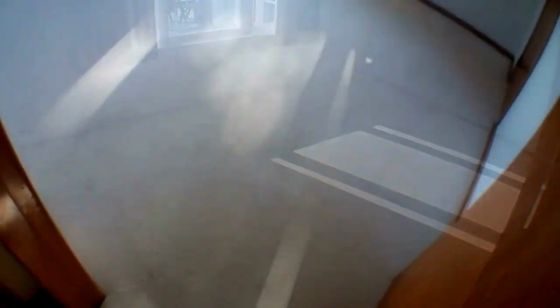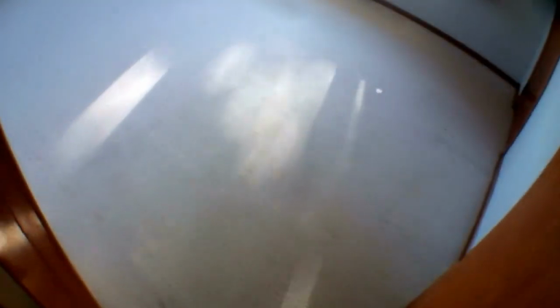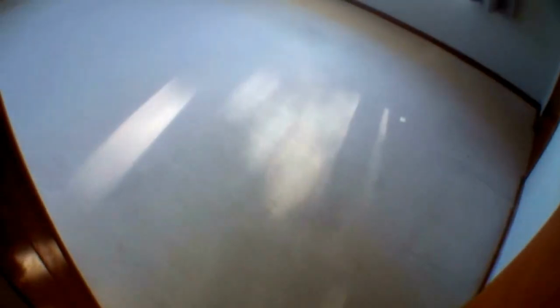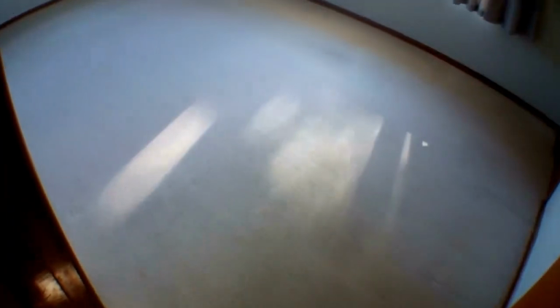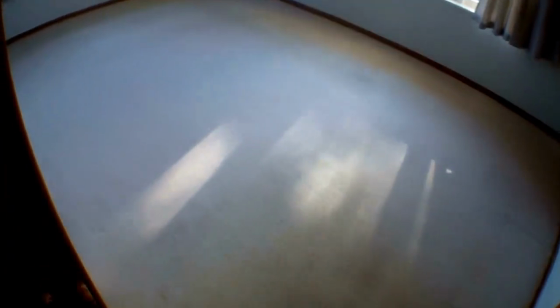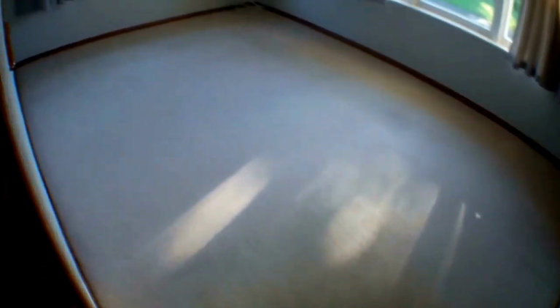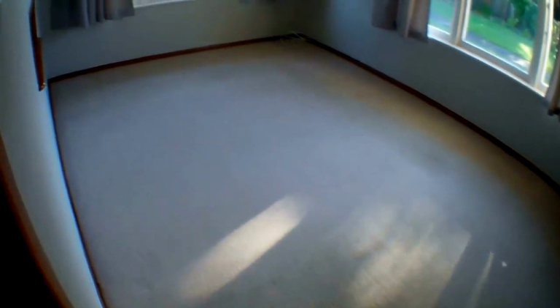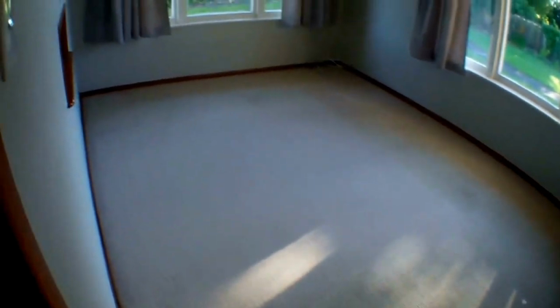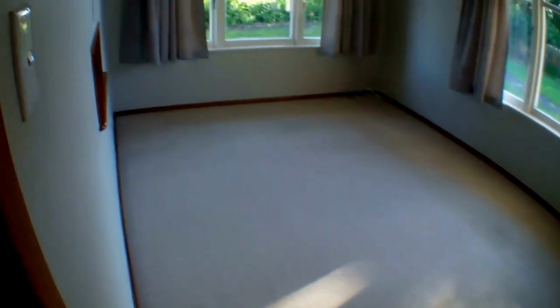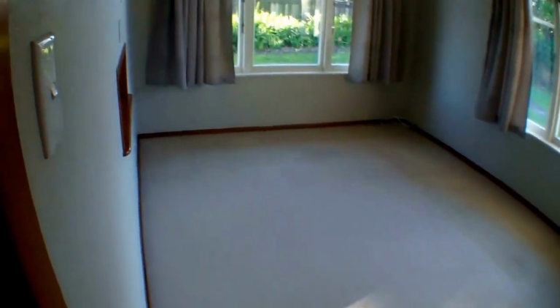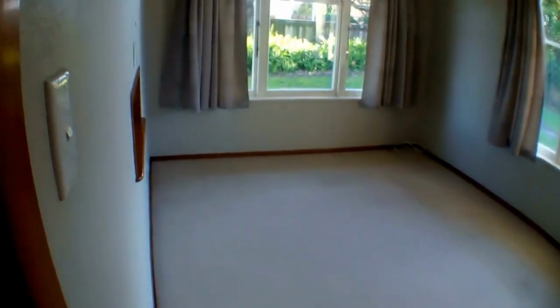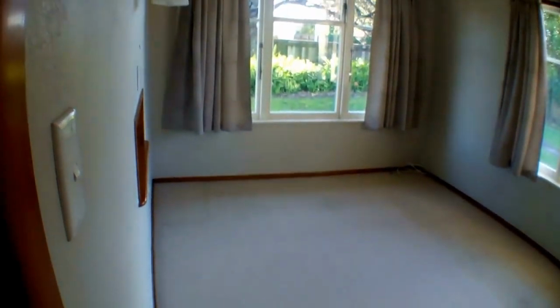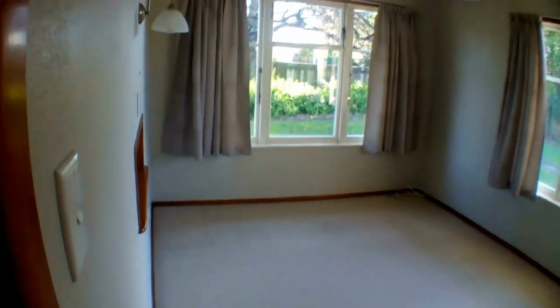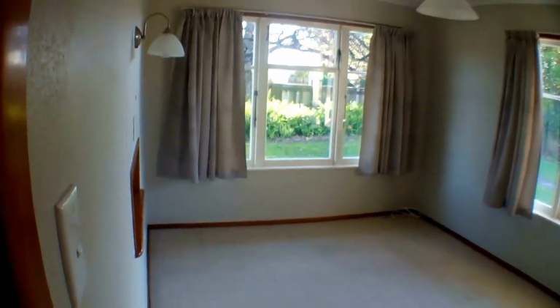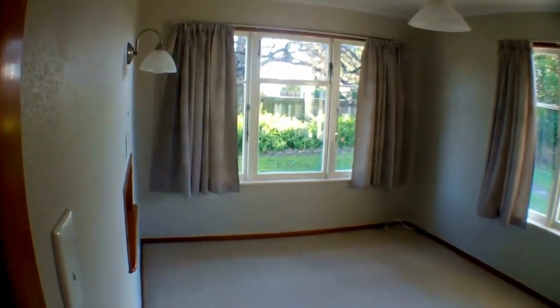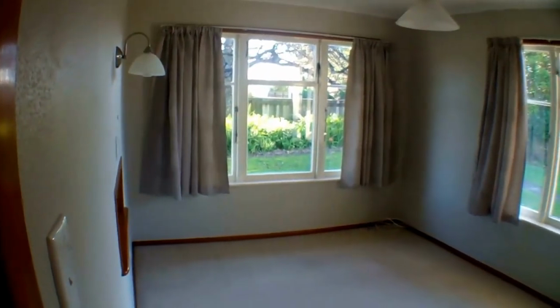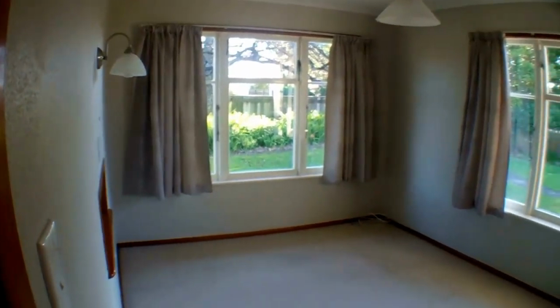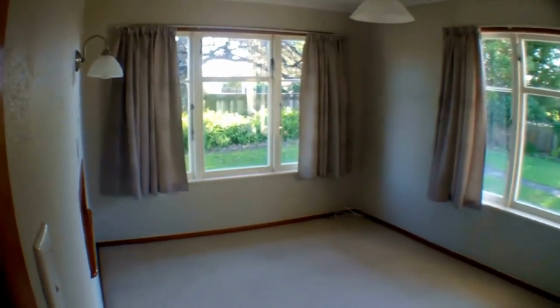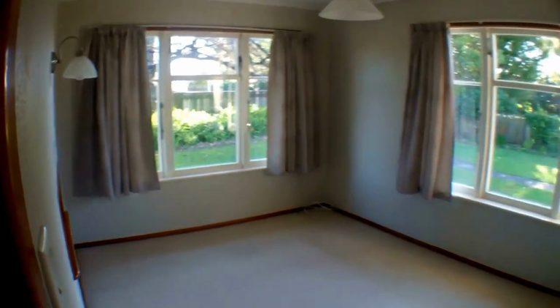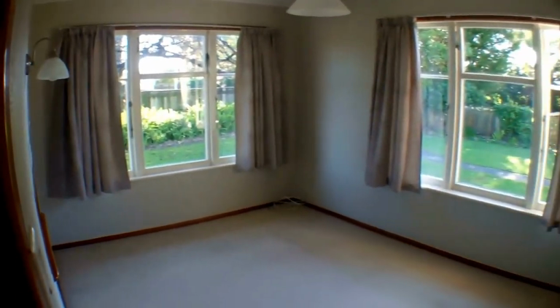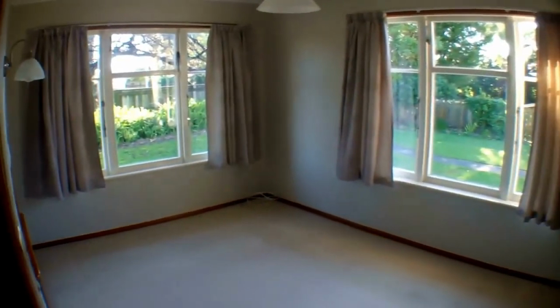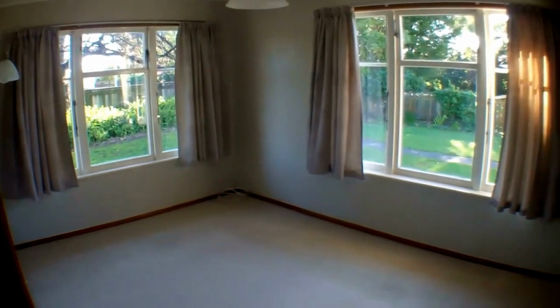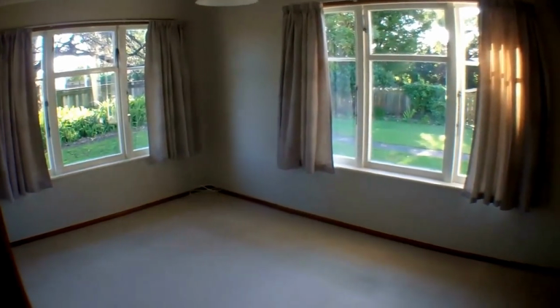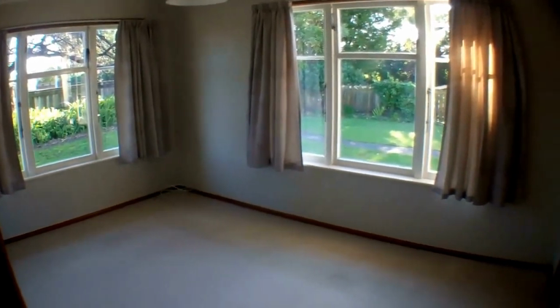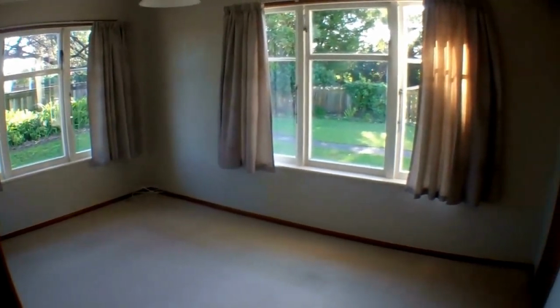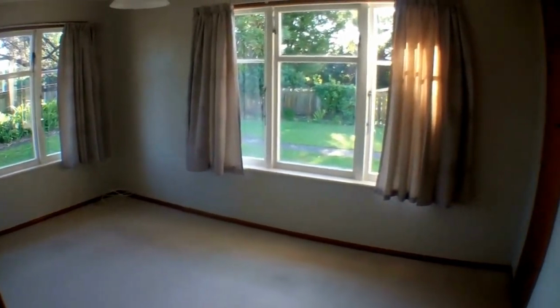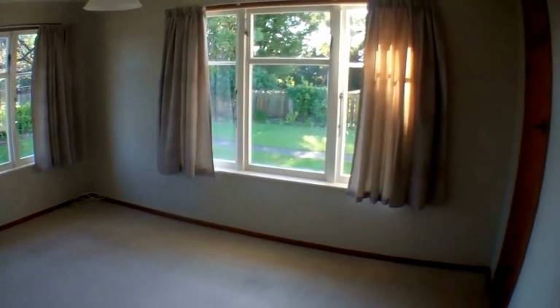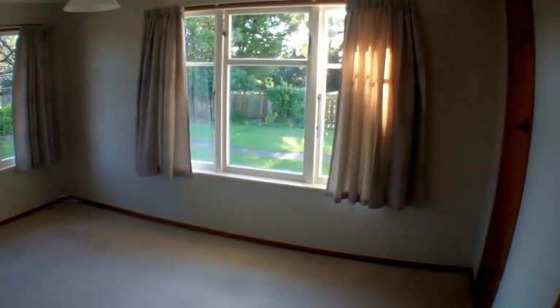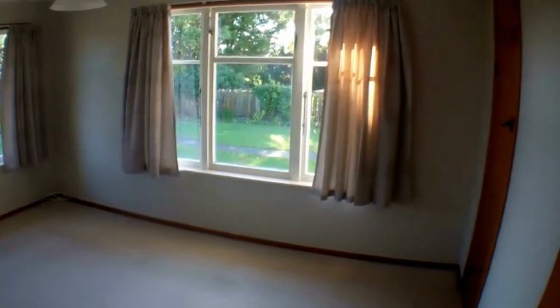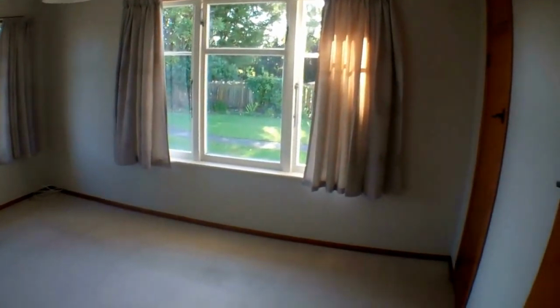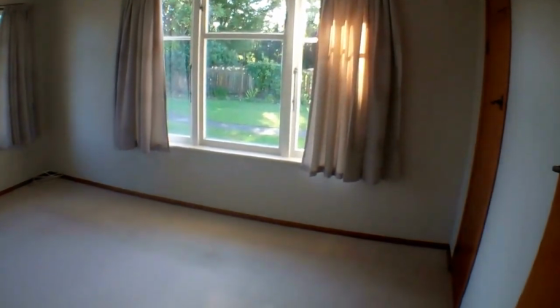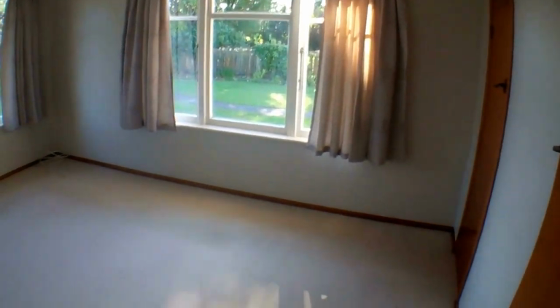Here is the second bedroom down the hallway. It's also a really good sized room and it has a wardrobe in here as well.